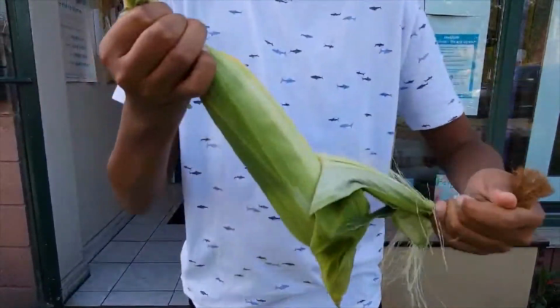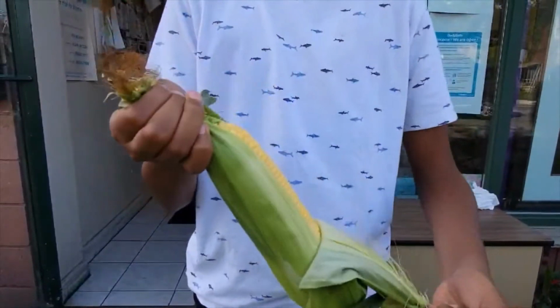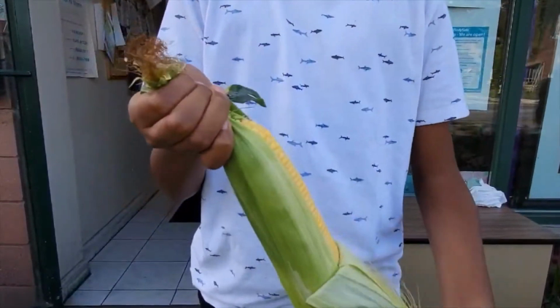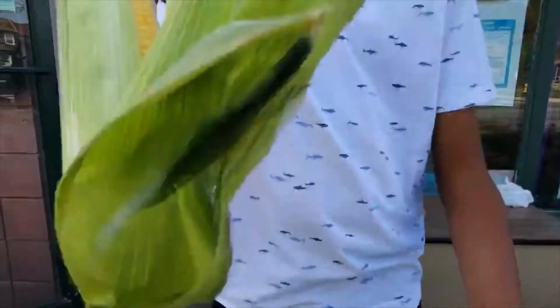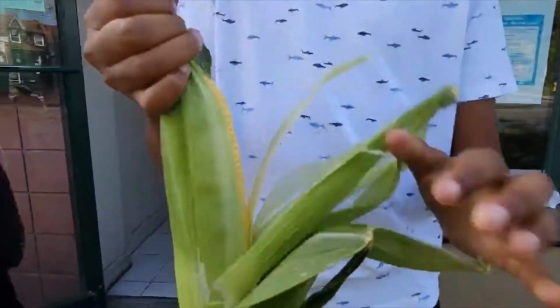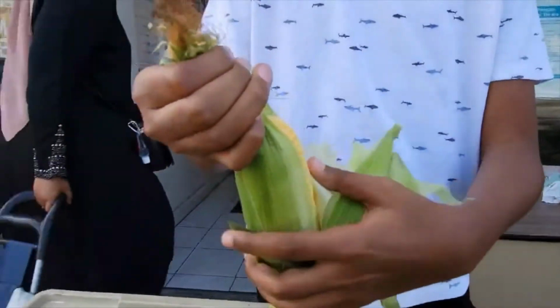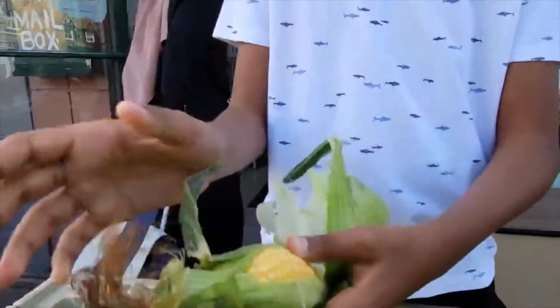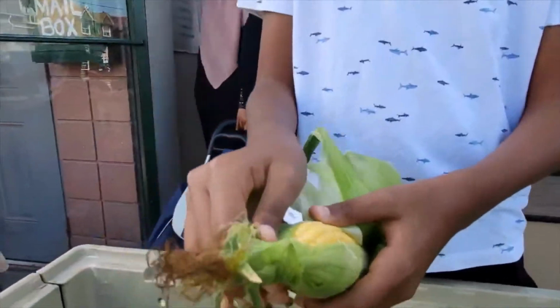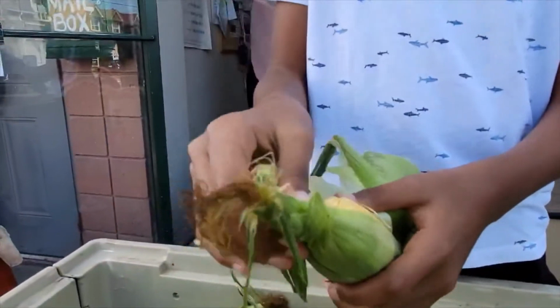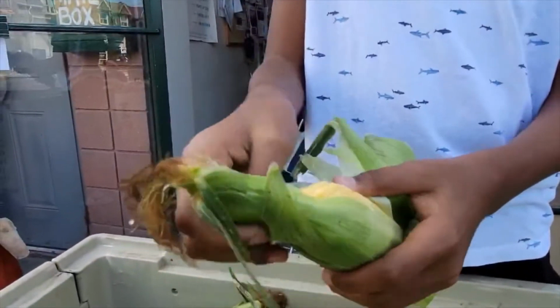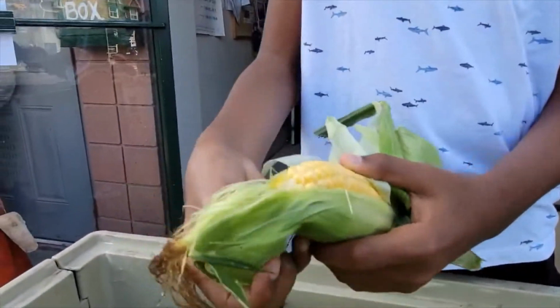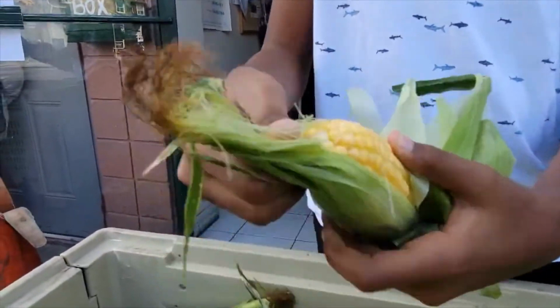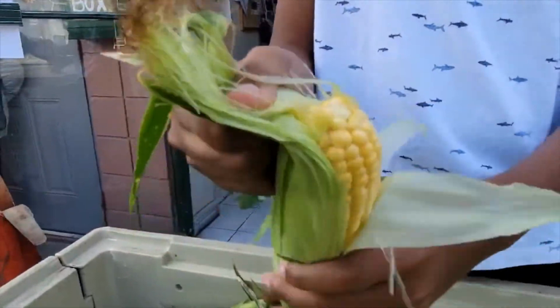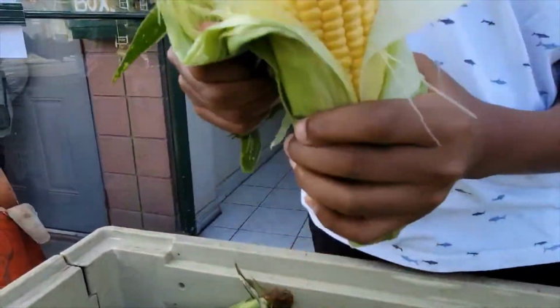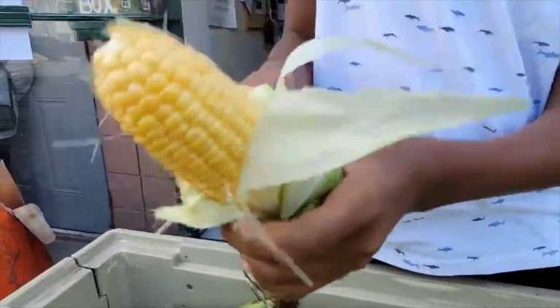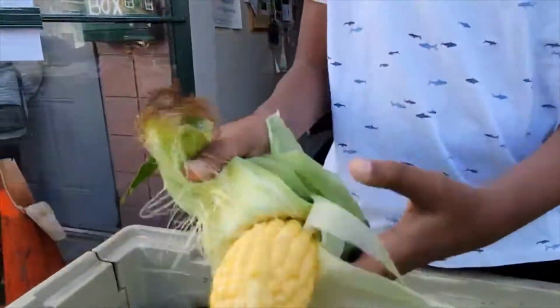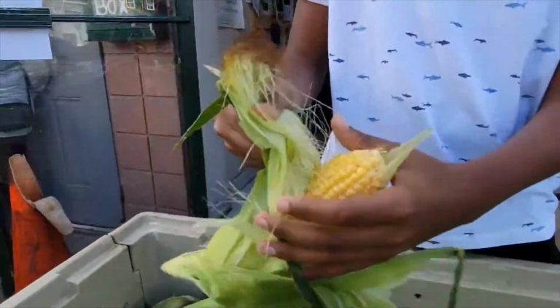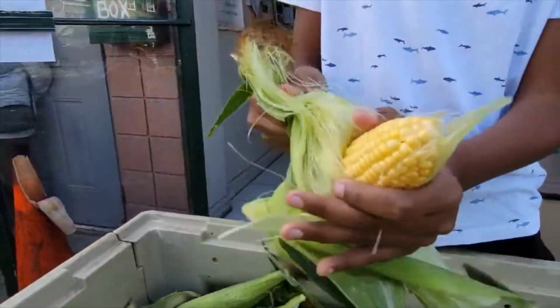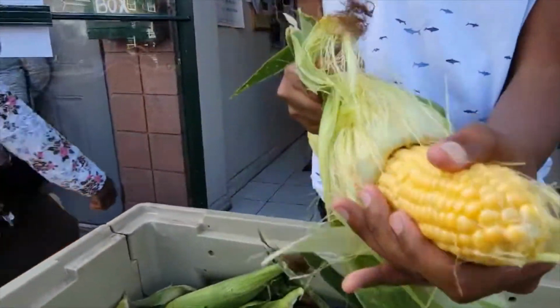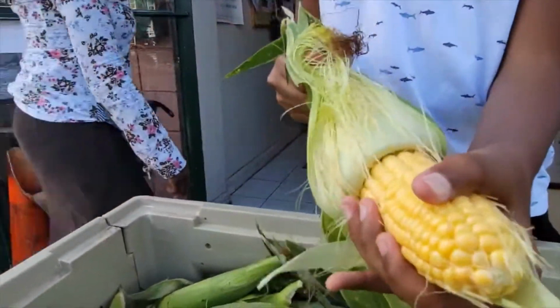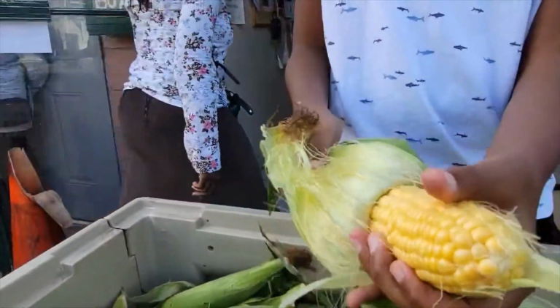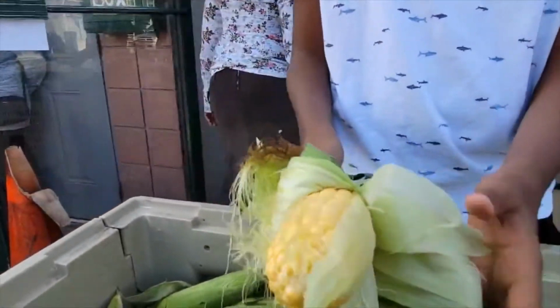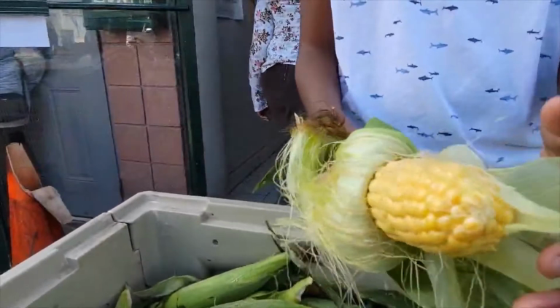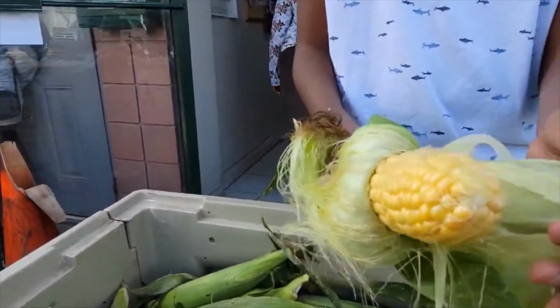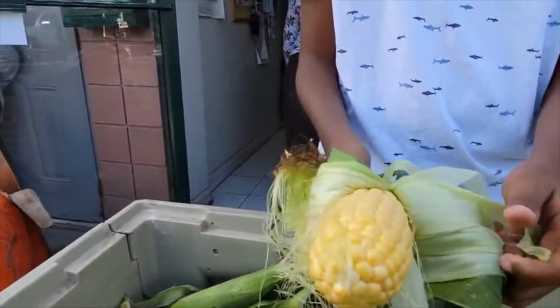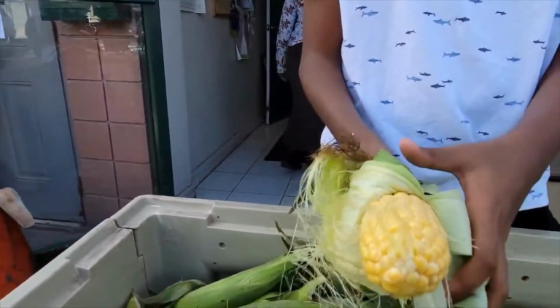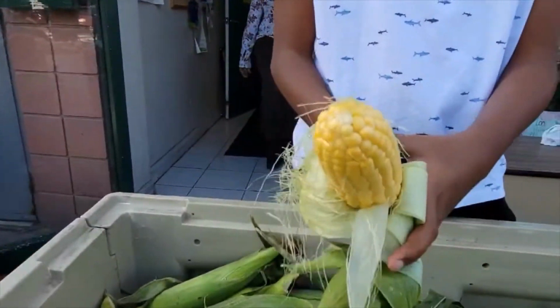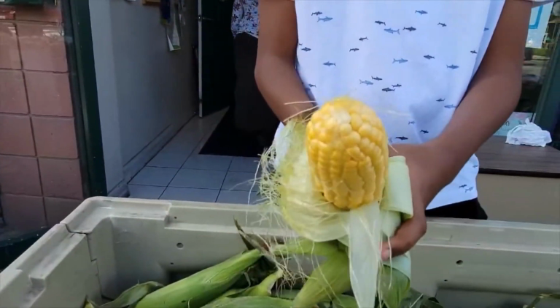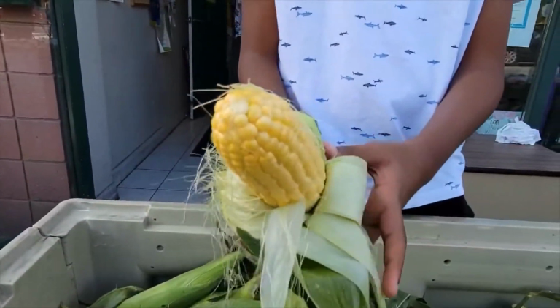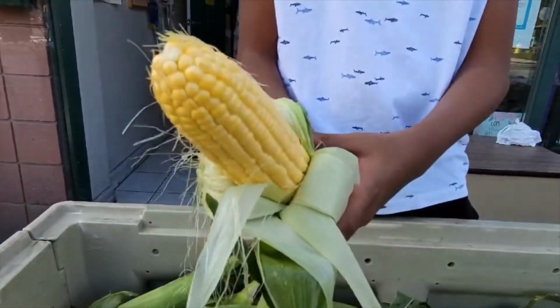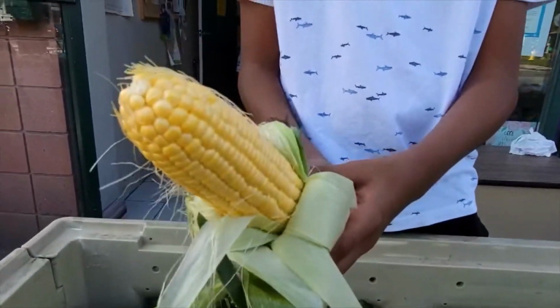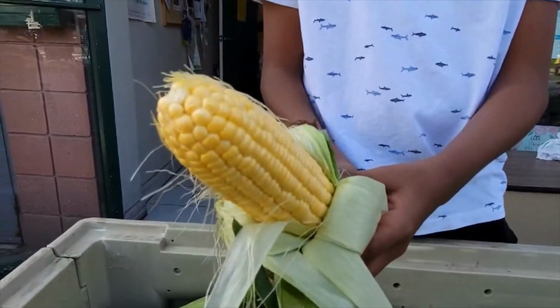You open it, yeah. This is beautiful. Look beautiful!